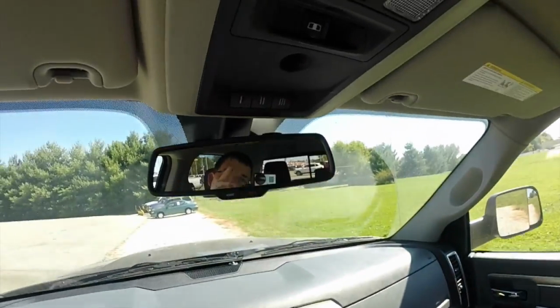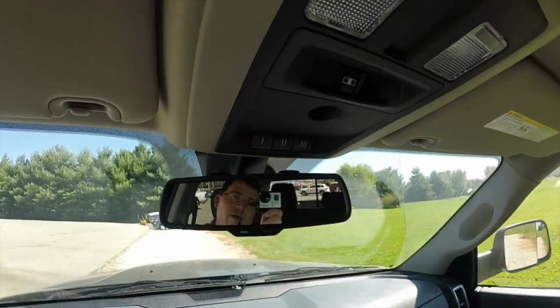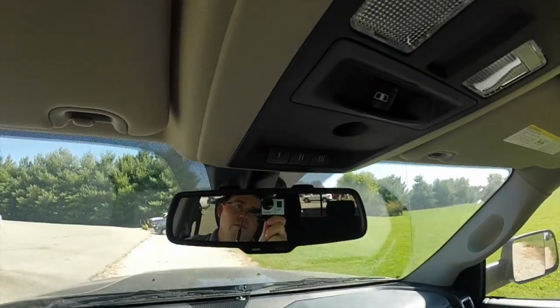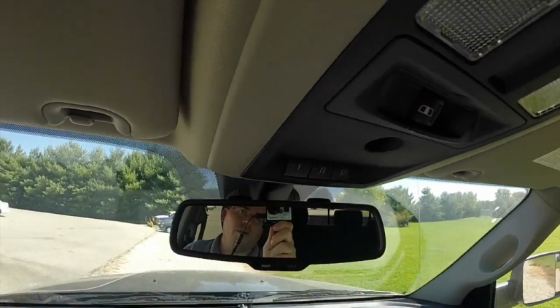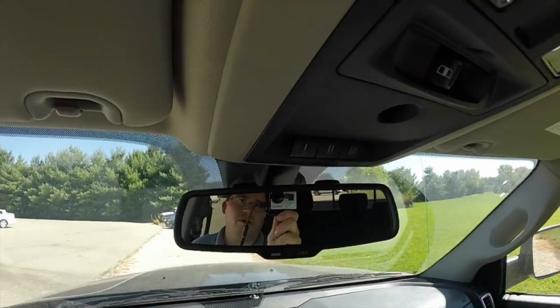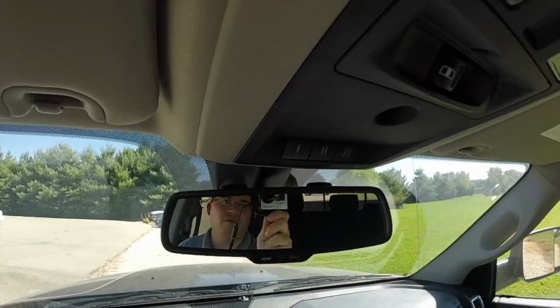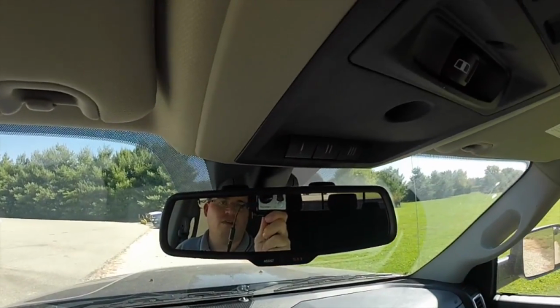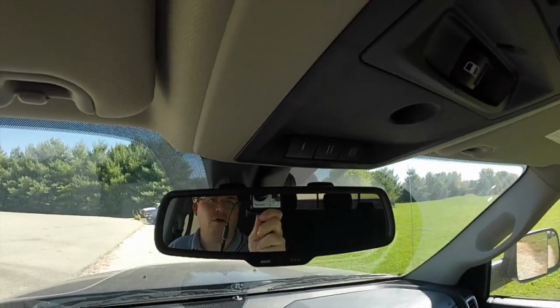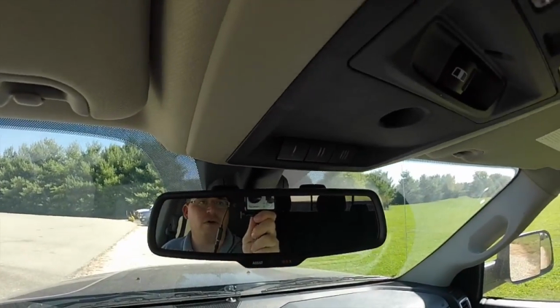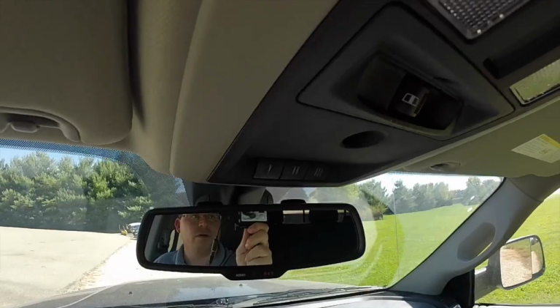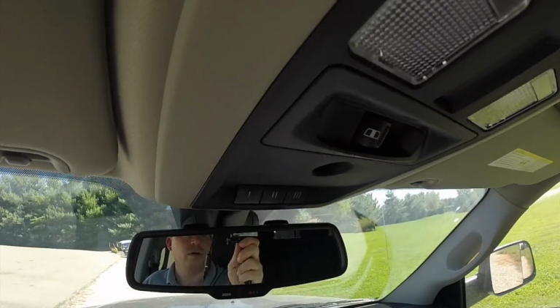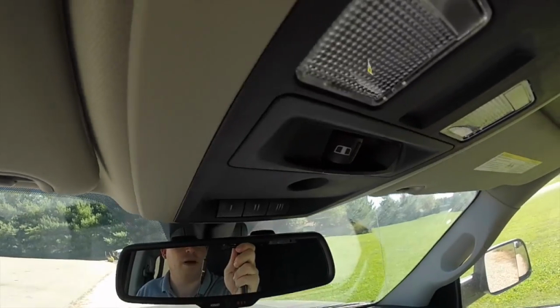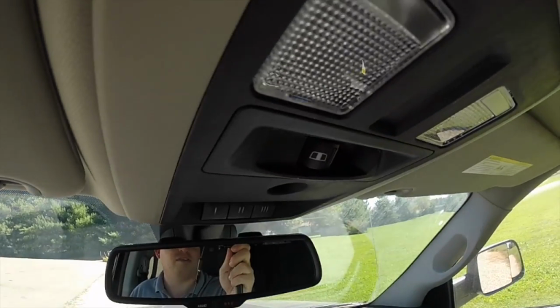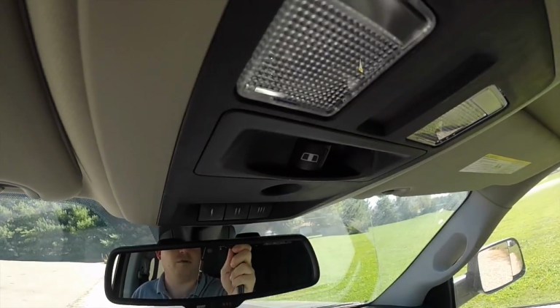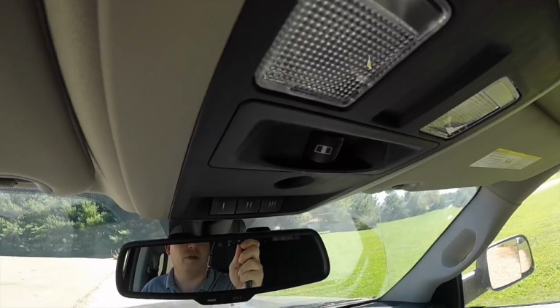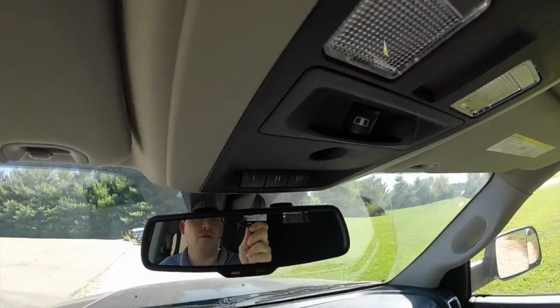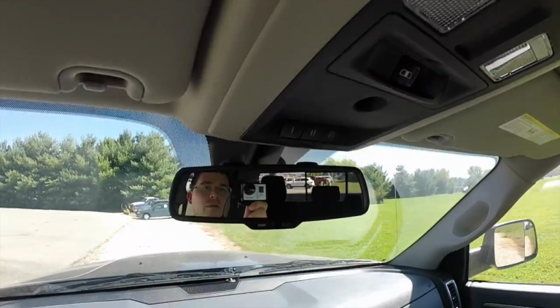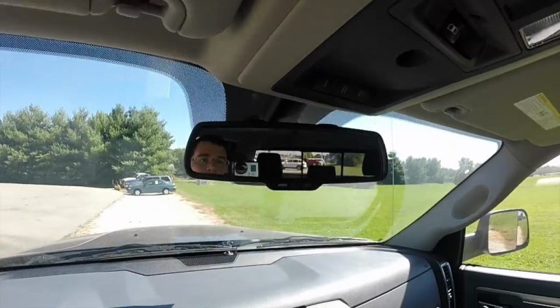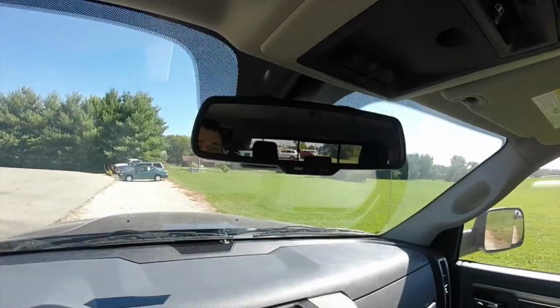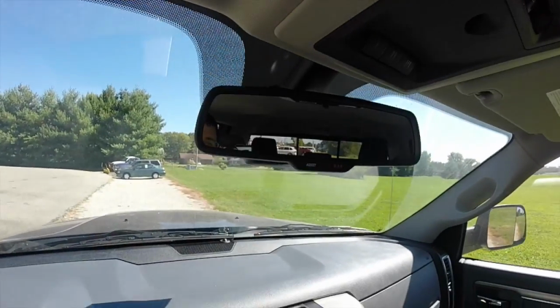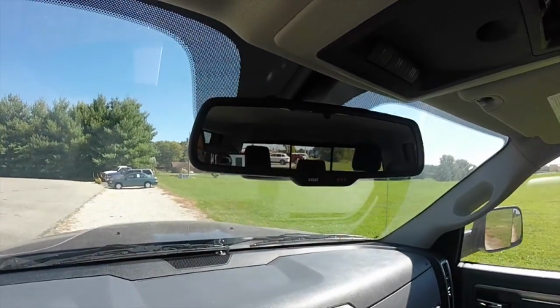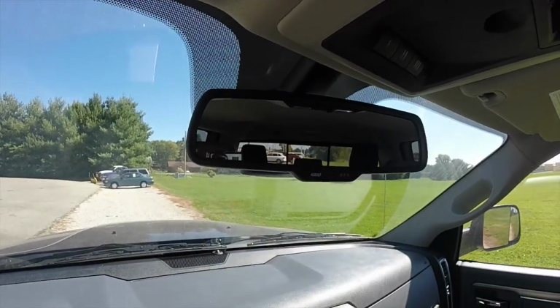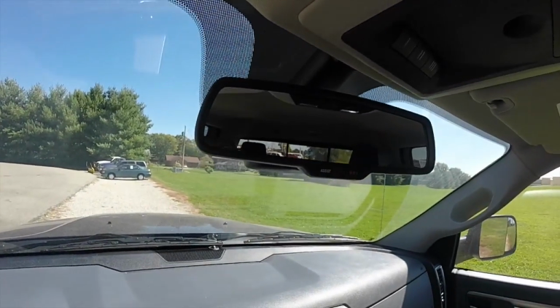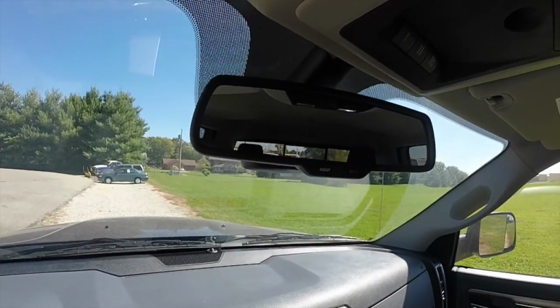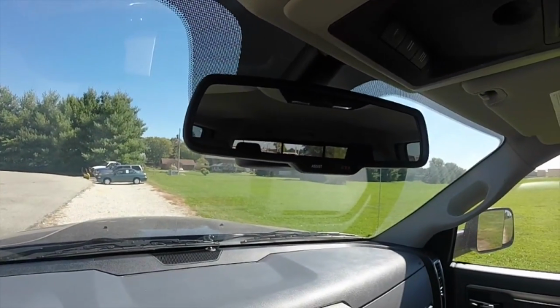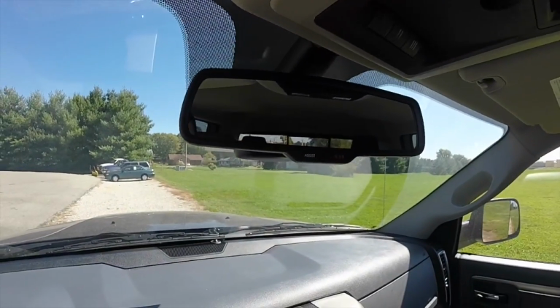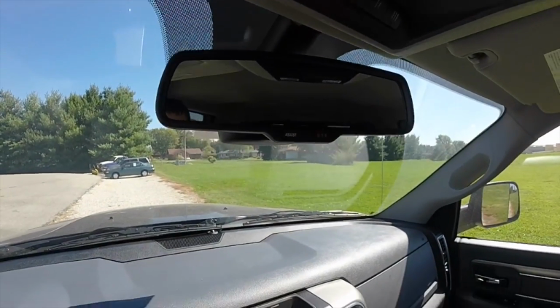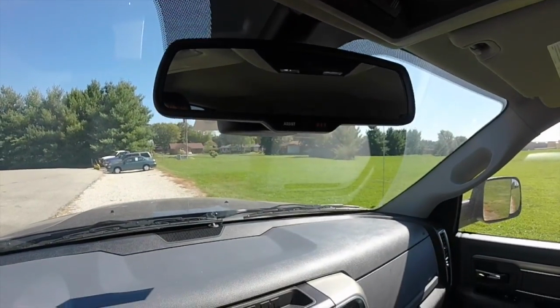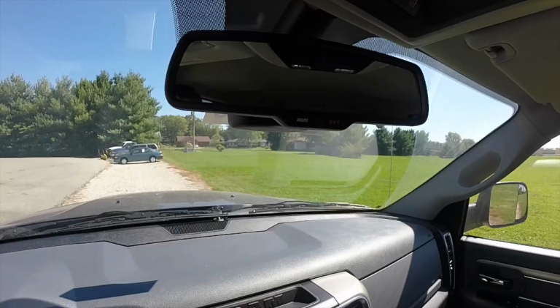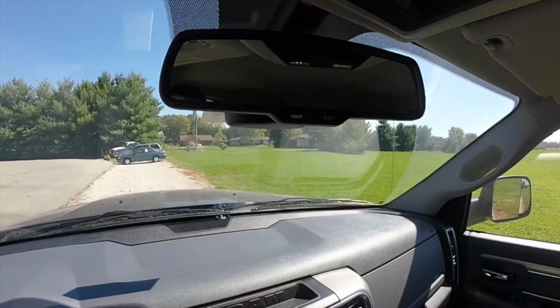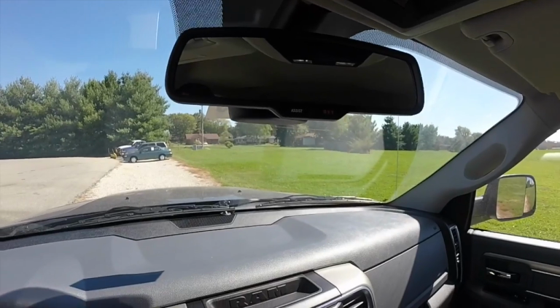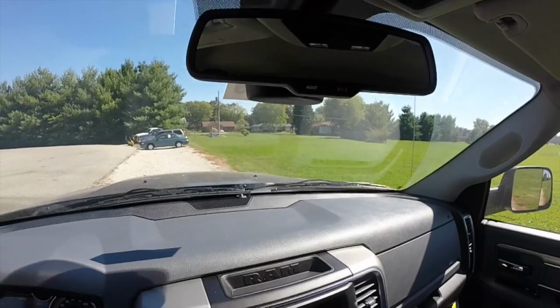Overhead you have HomeLink universal garage door opener and a power sliding rear window. There is also an automatic dimming rear view mirror with integrated microphones and 911 assist.